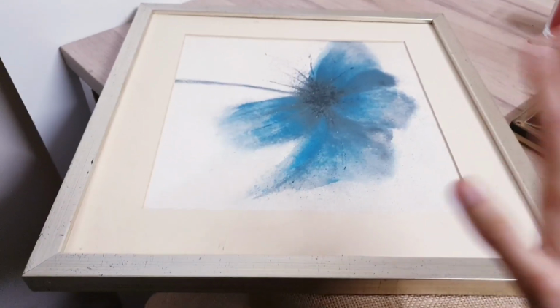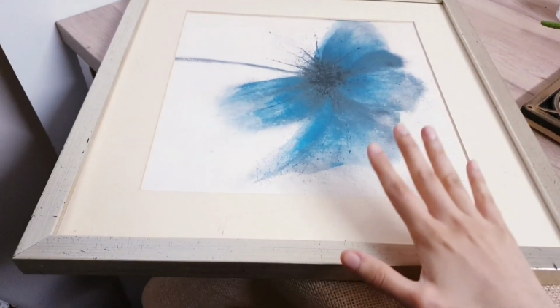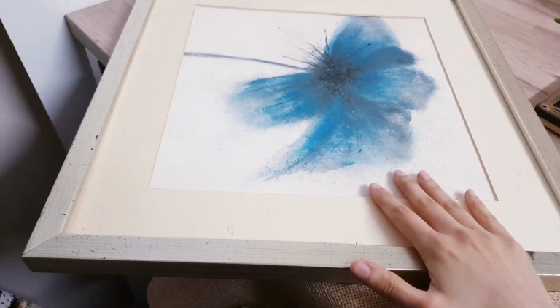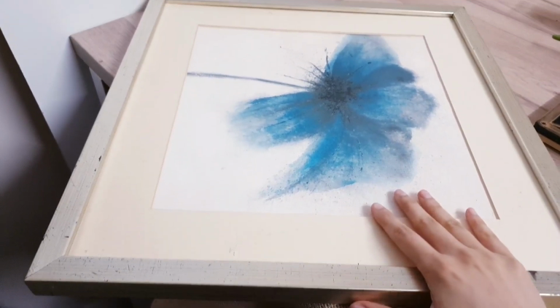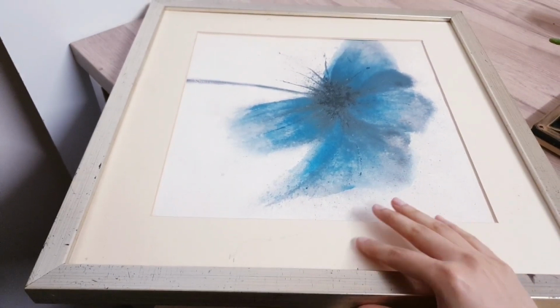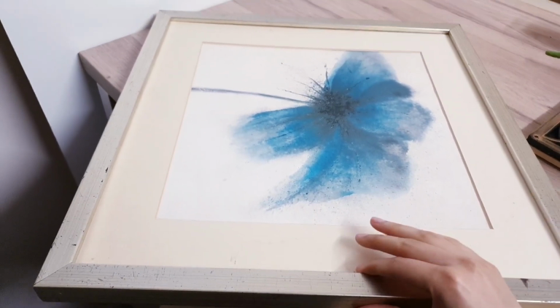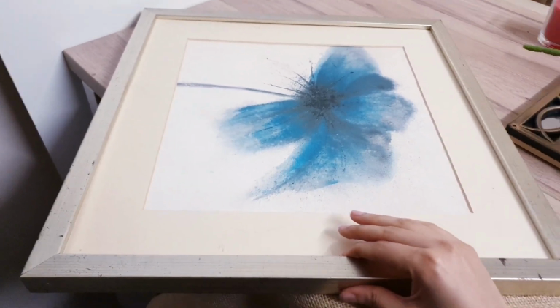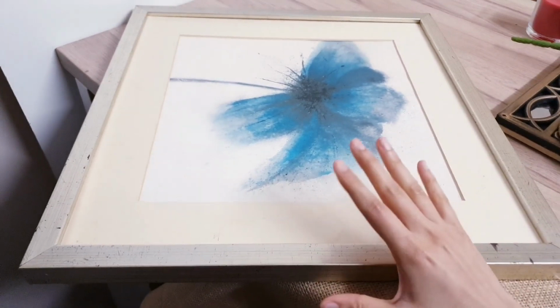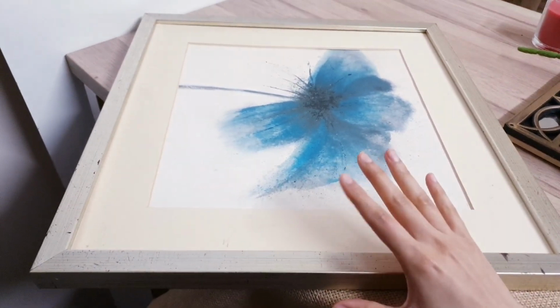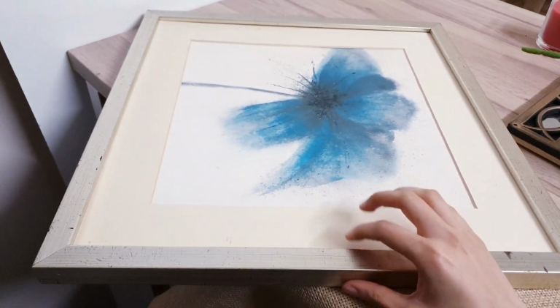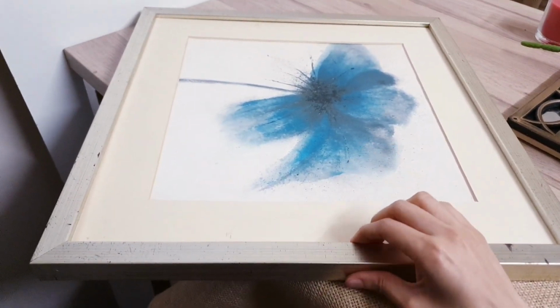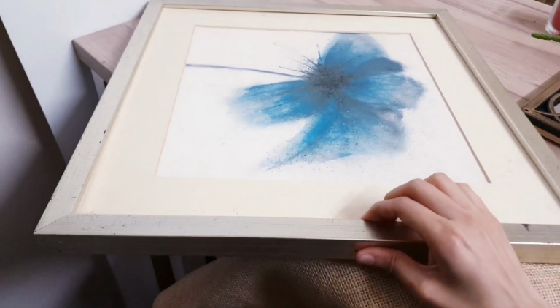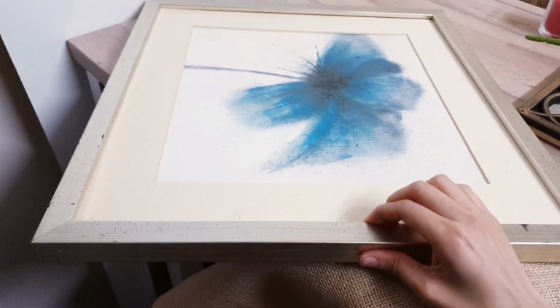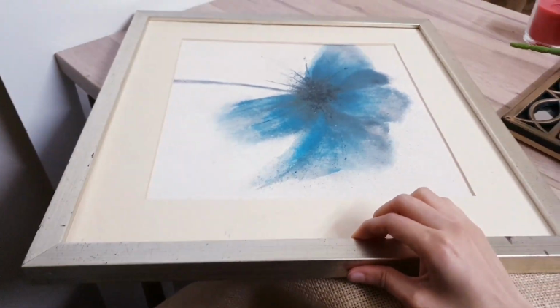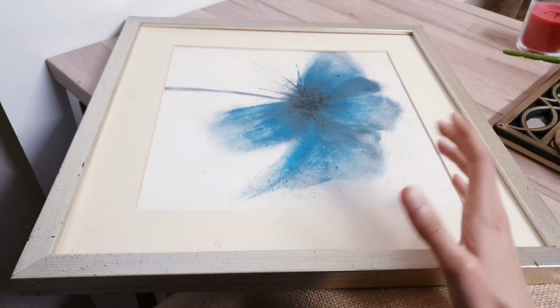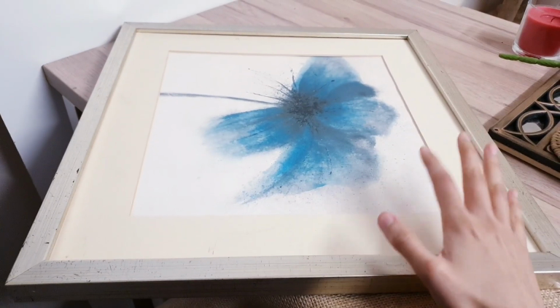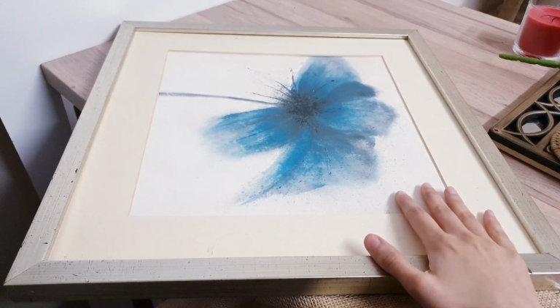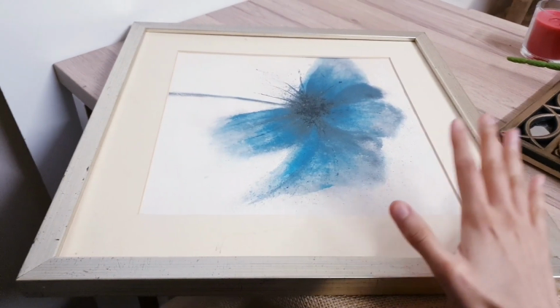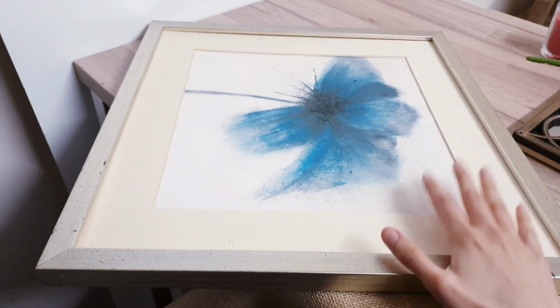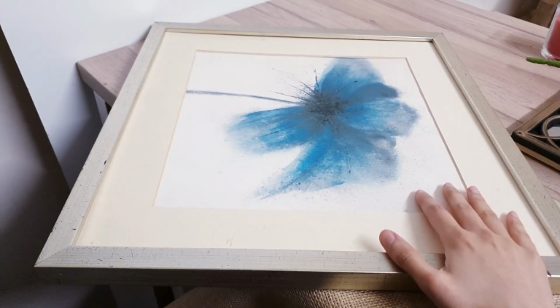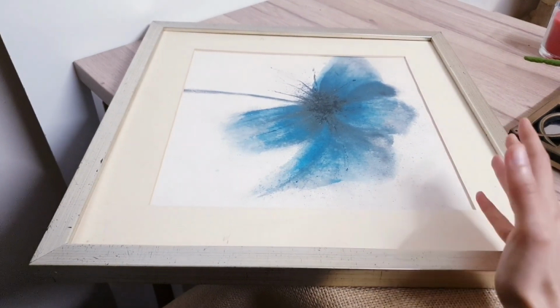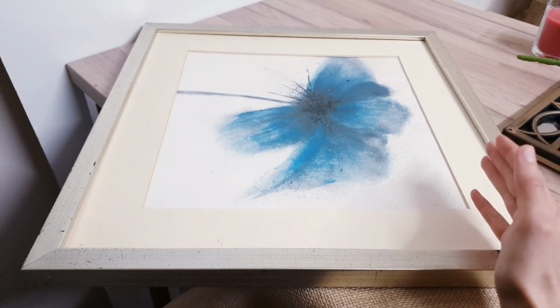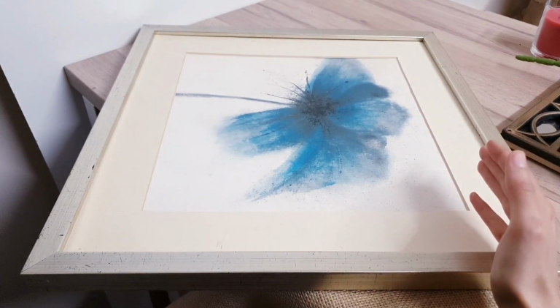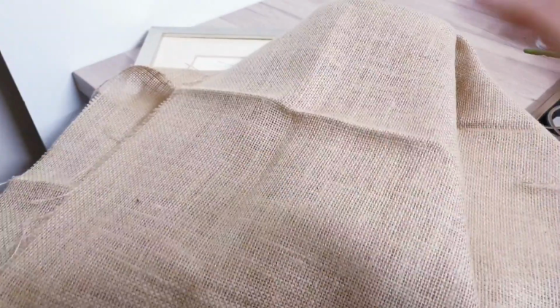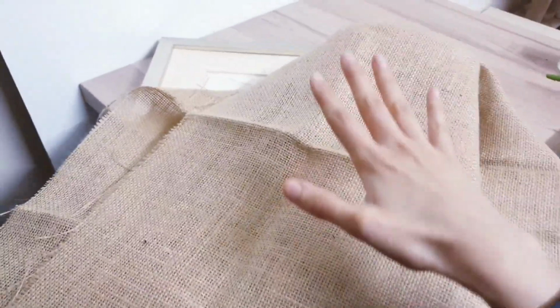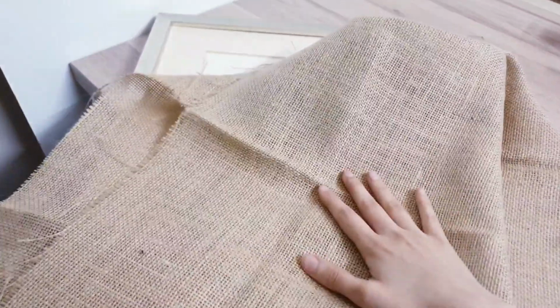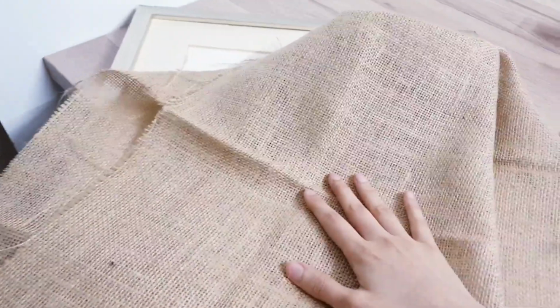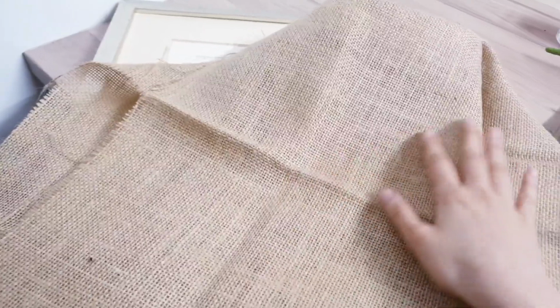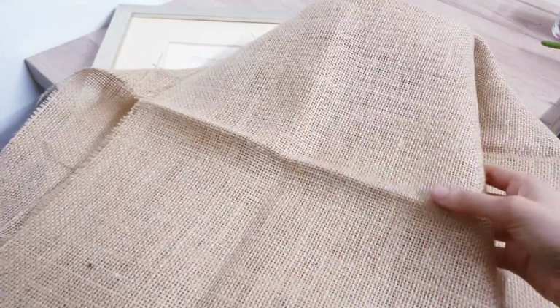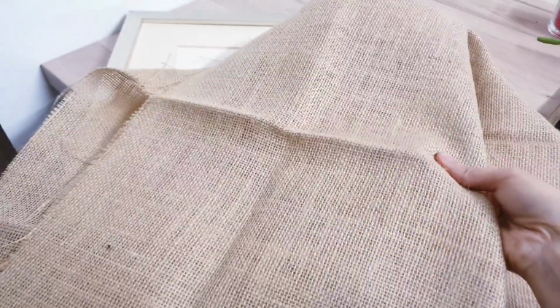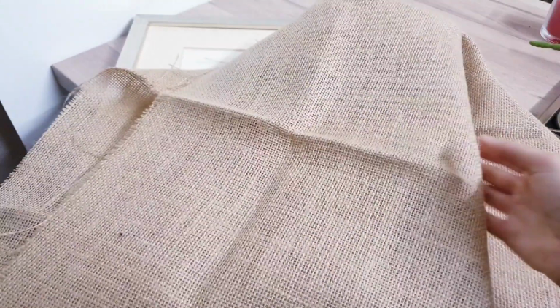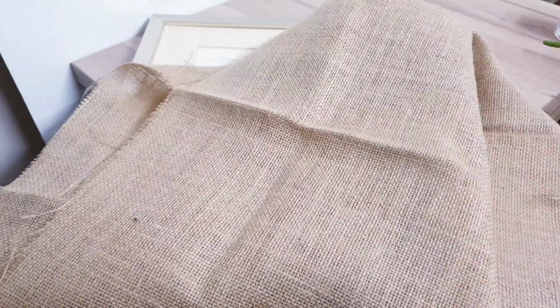I'm going to be reusing an old frame here, so this is a wonderful idea. If you've got some old frames or canvases lying around, you can turn them into something beautiful. I'm also going to be using this burlap just to cover it.